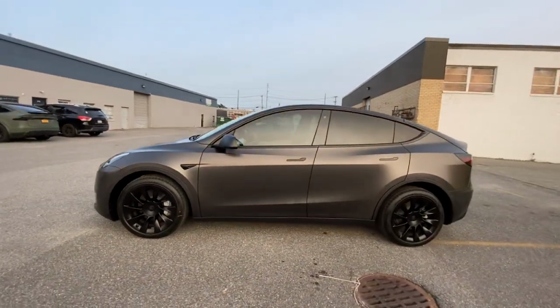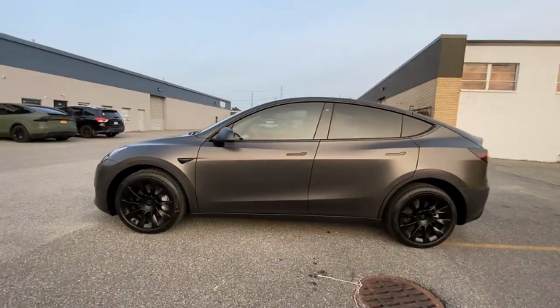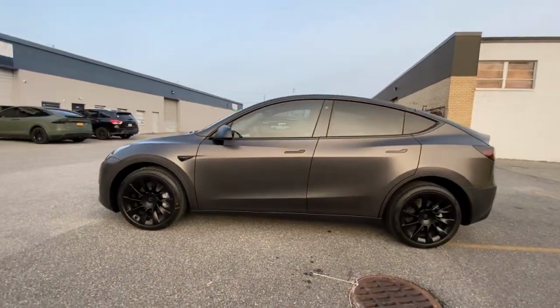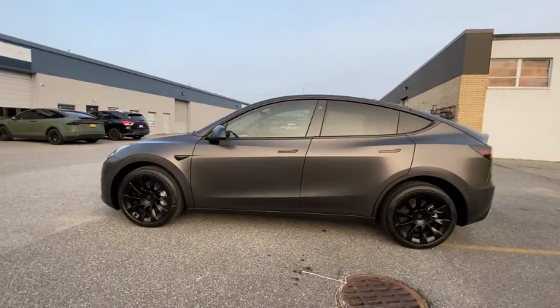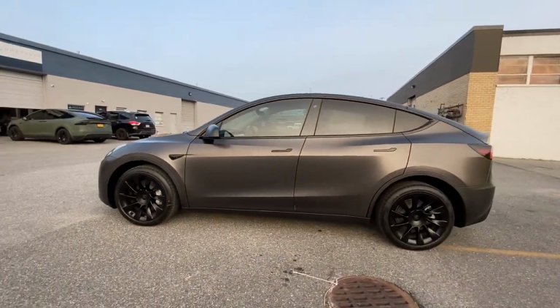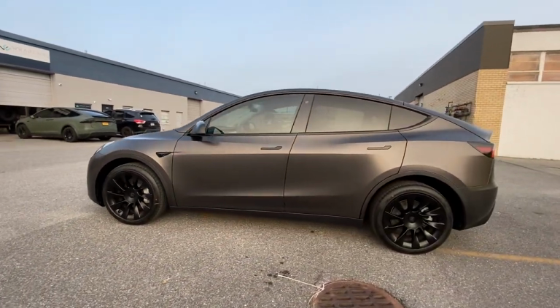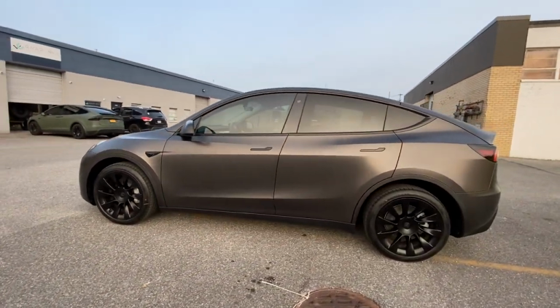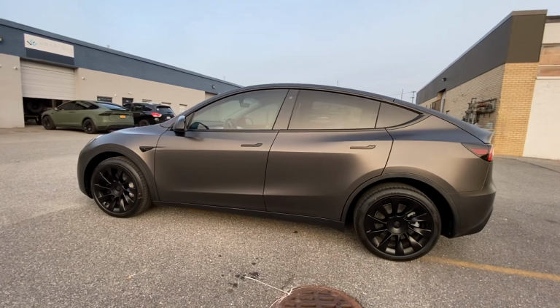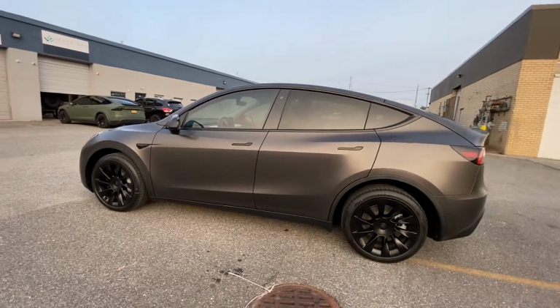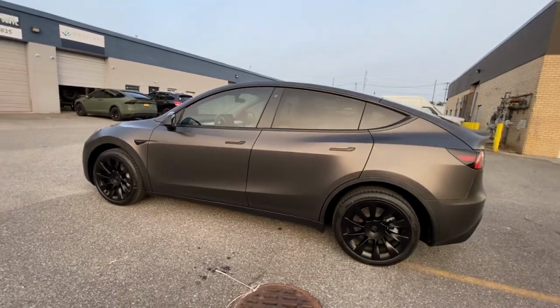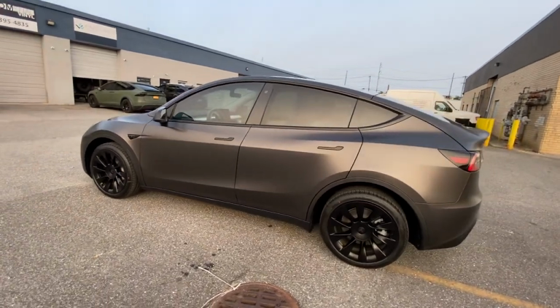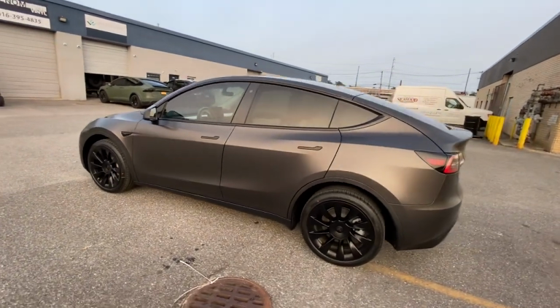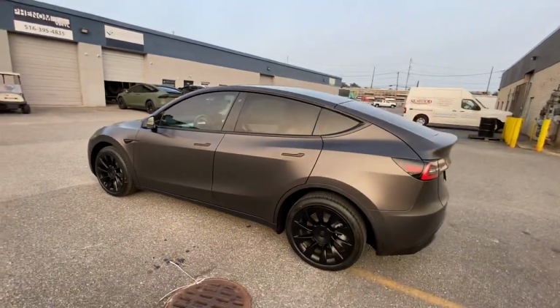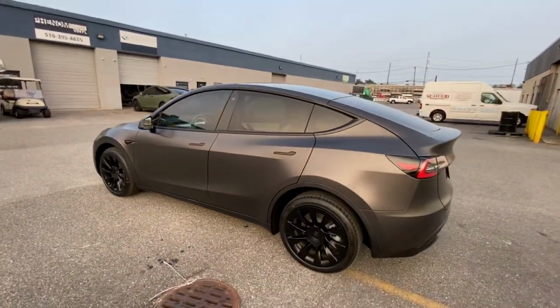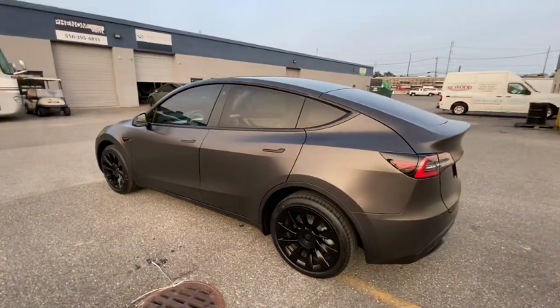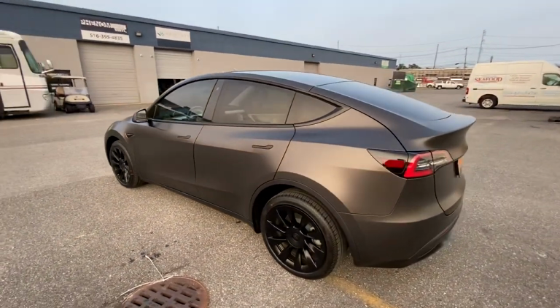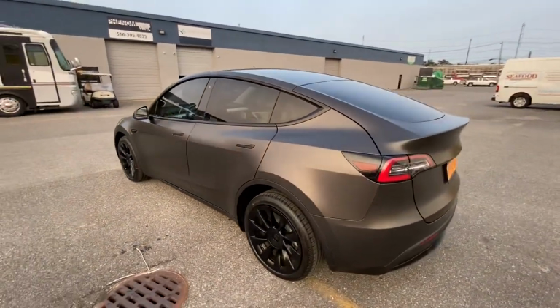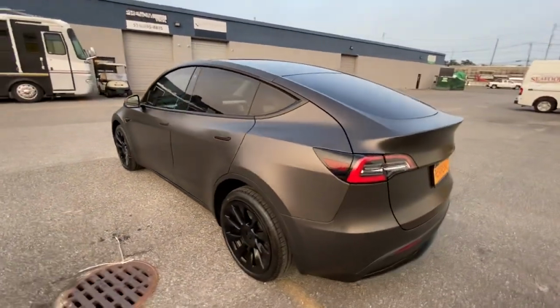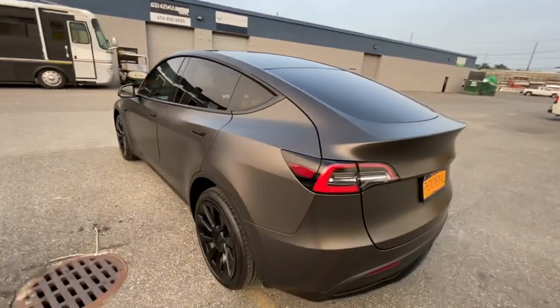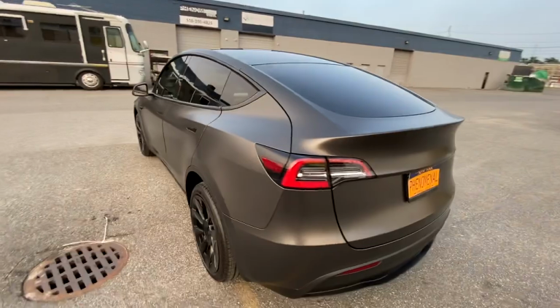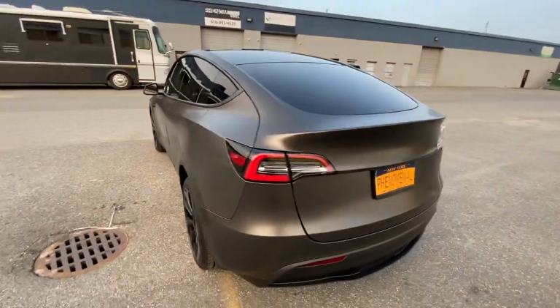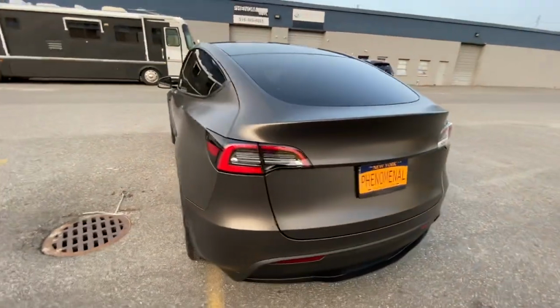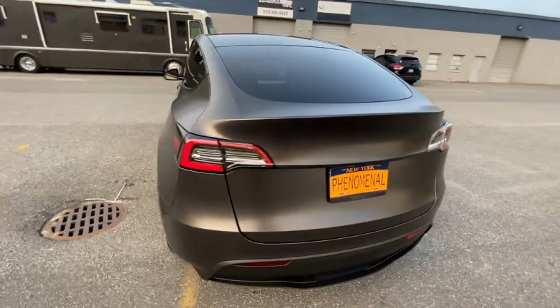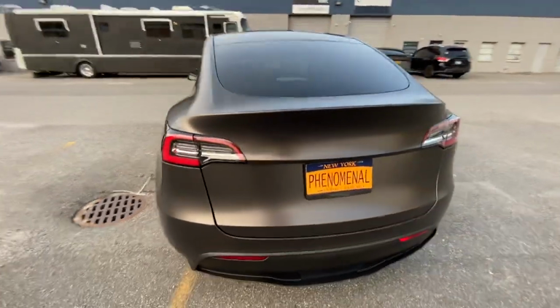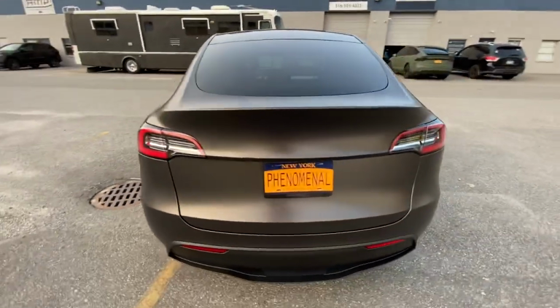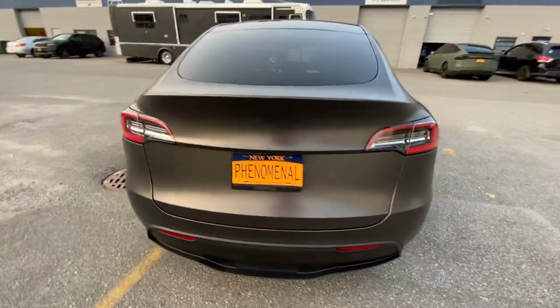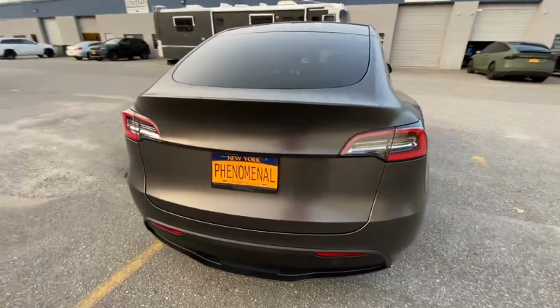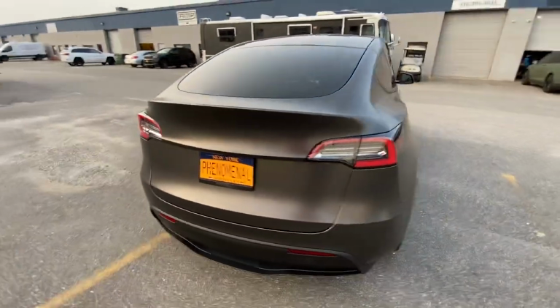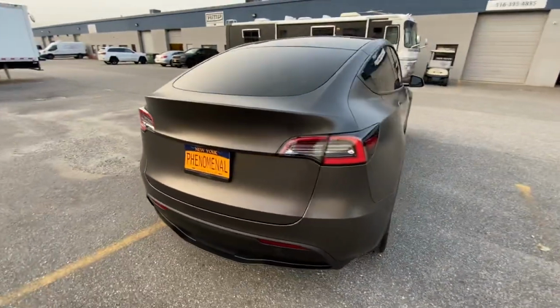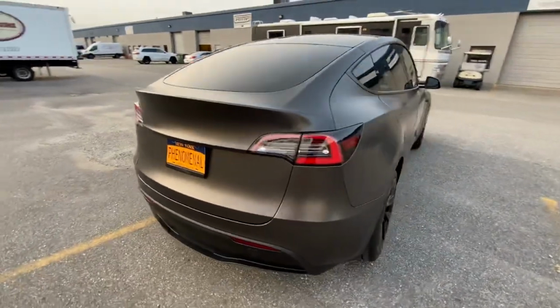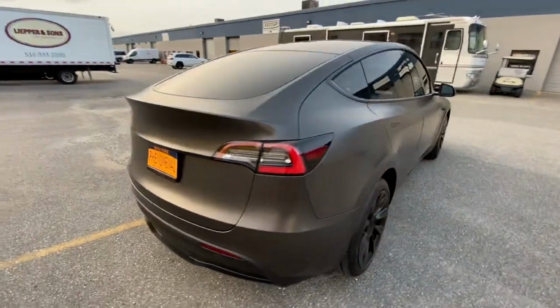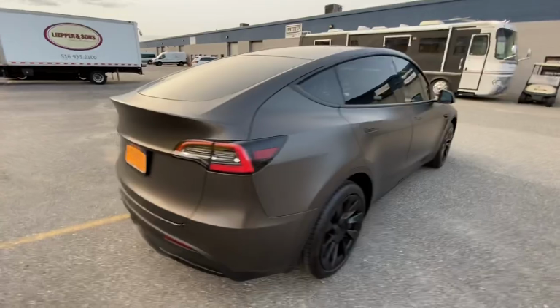This is the first Model Y to come out of the shop in a color change, and we have about six more coming out too — a lot of PPF going down. Alright guys, see you soon, let us know what you guys think in the comments, we appreciate it.